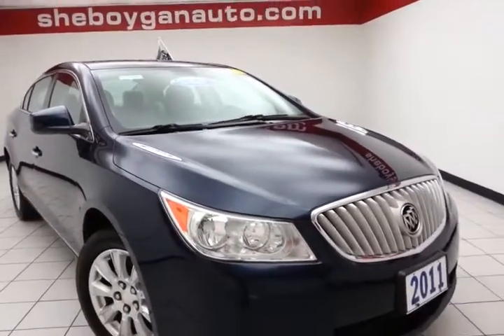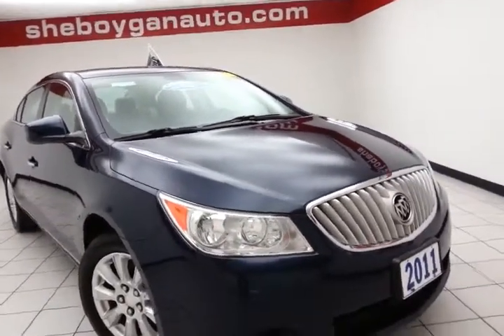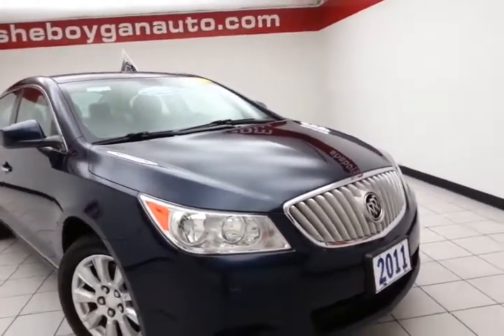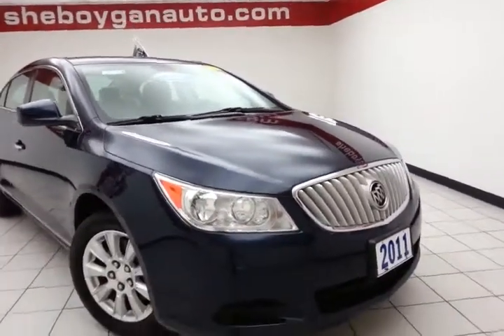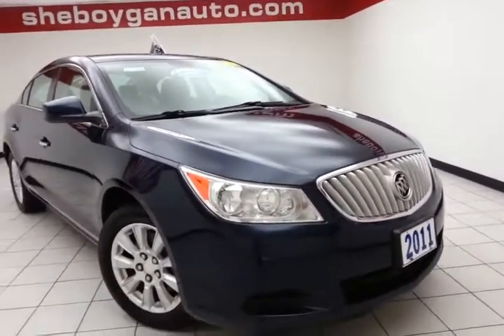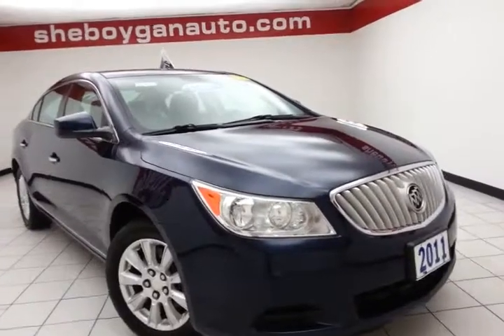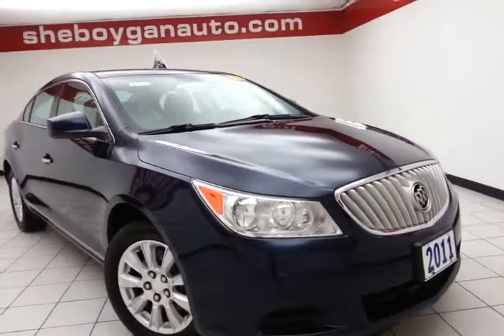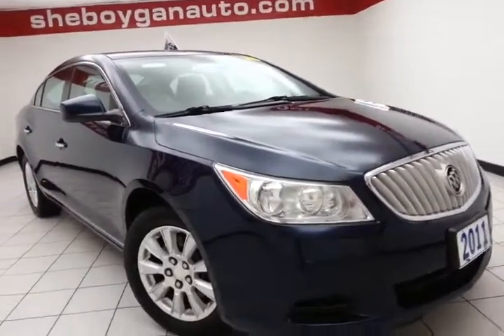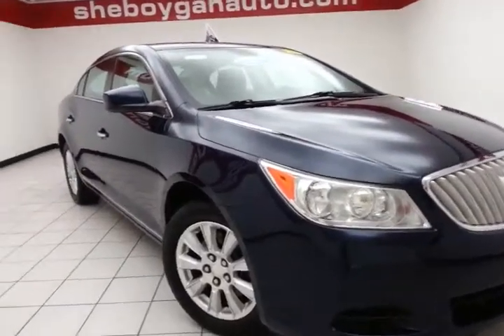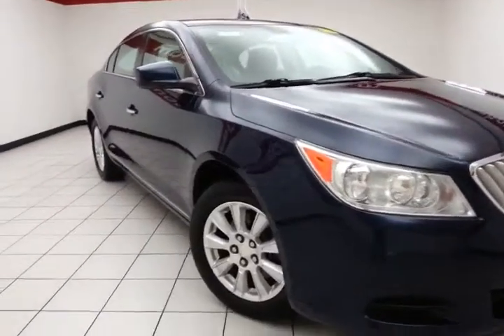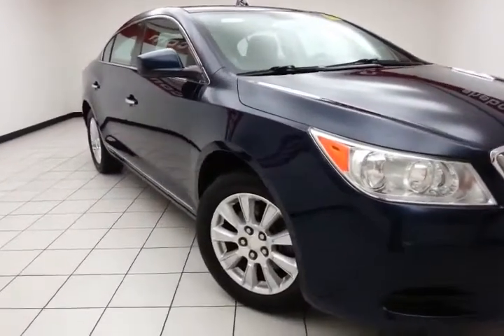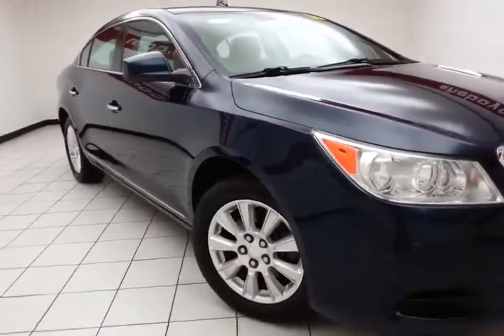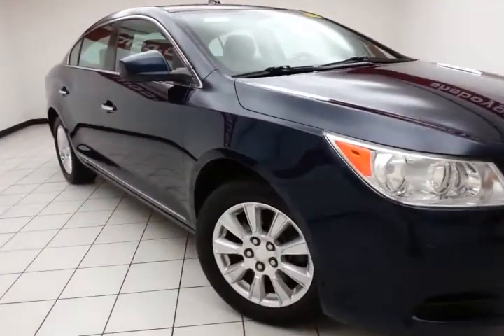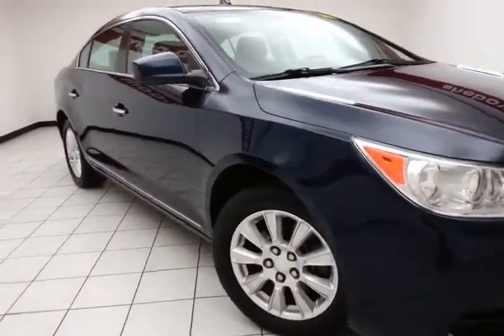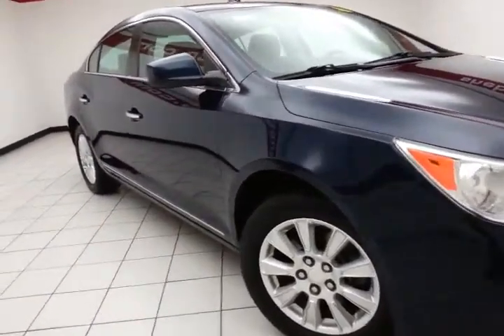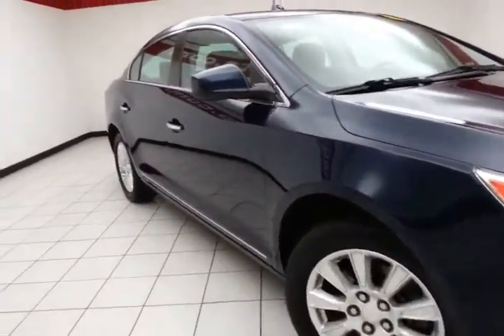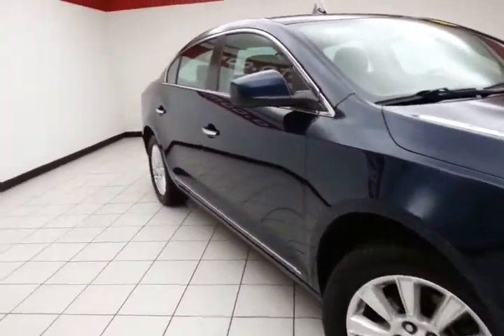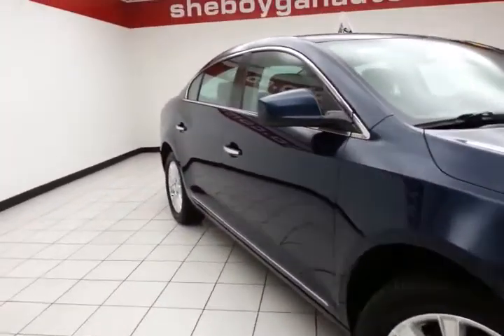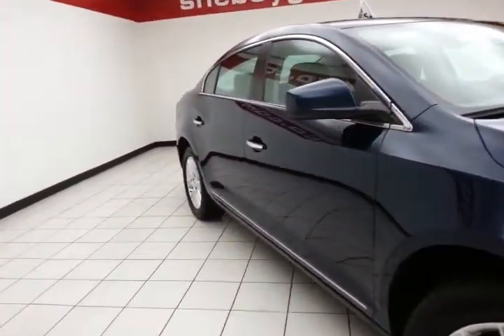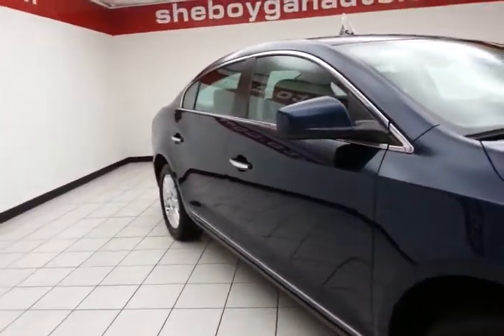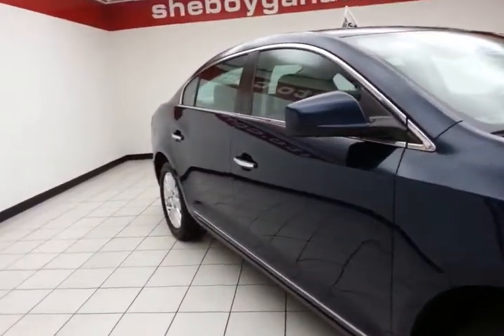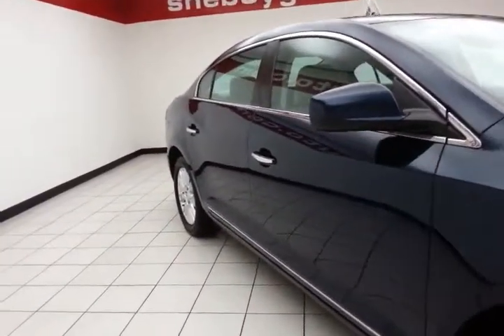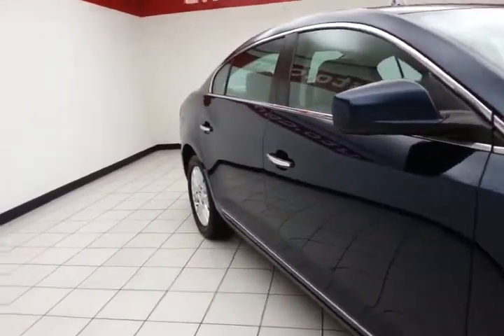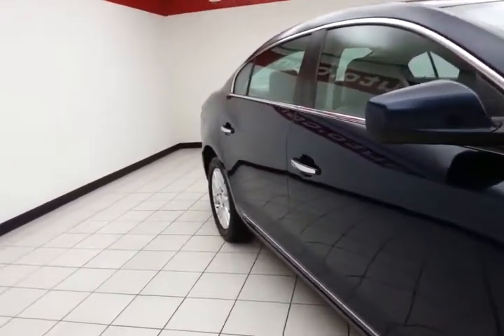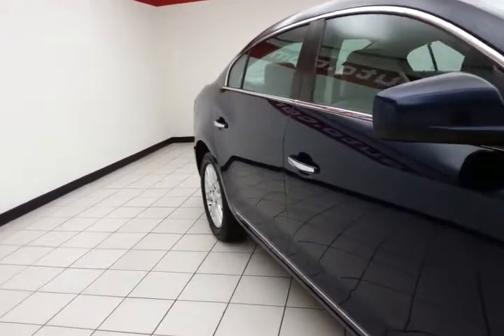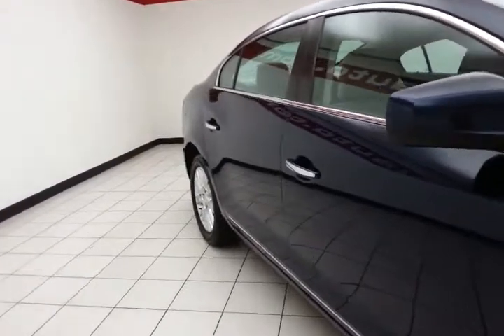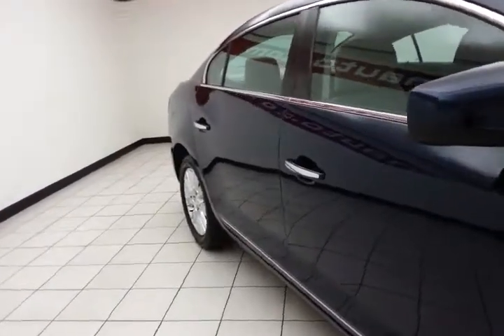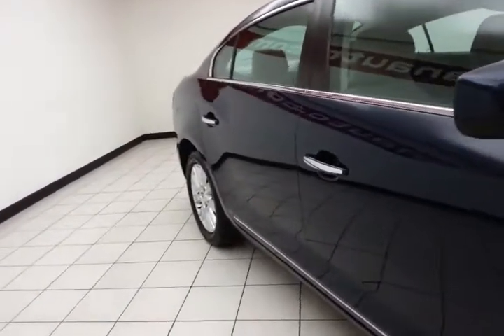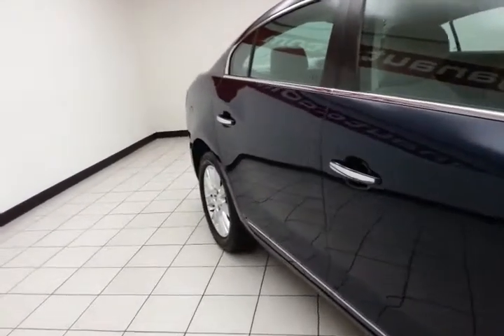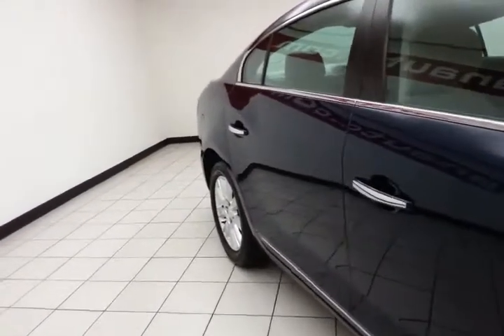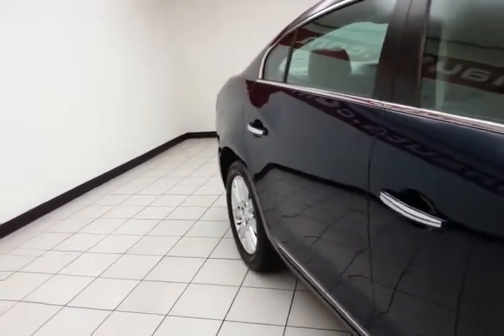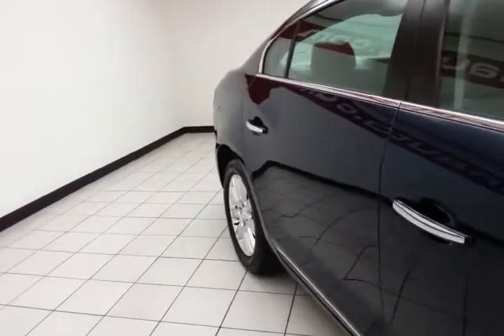That's two years longer than the factory powertrain. It also includes emergency roadside assistance, towing, rental reimbursement, and trip interruption service, all available nationwide.